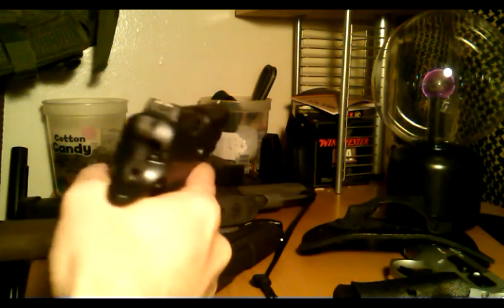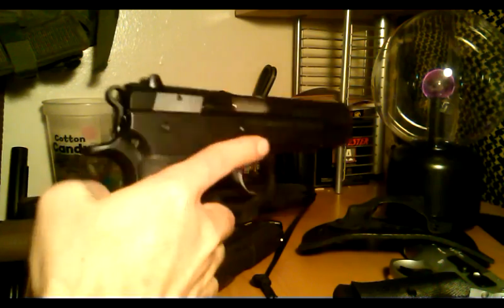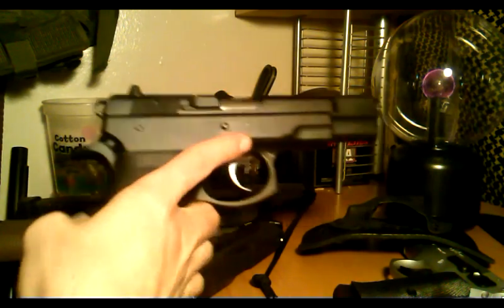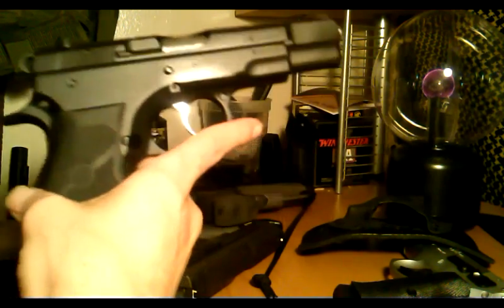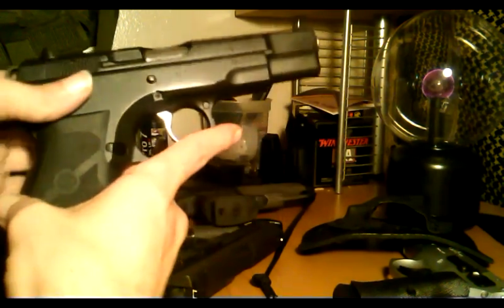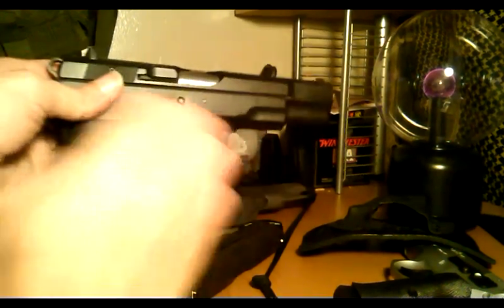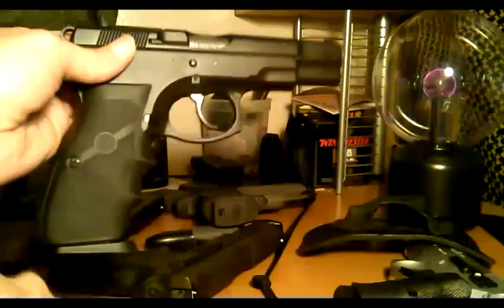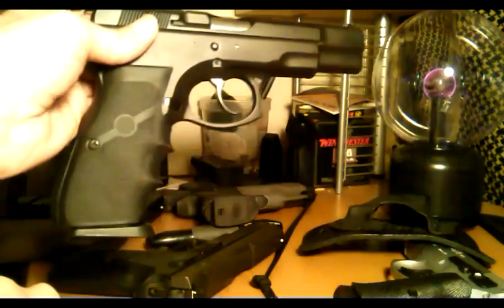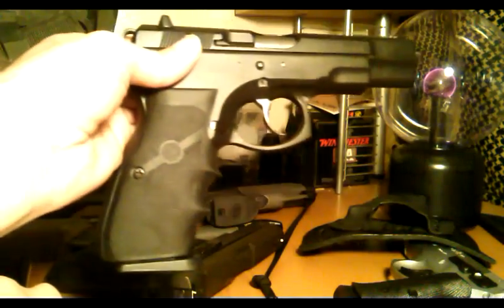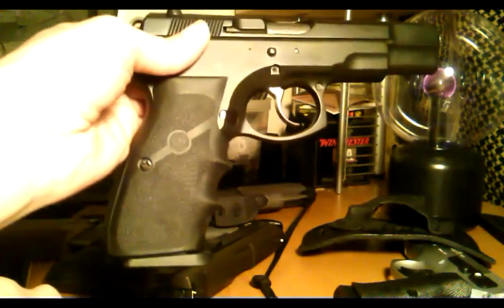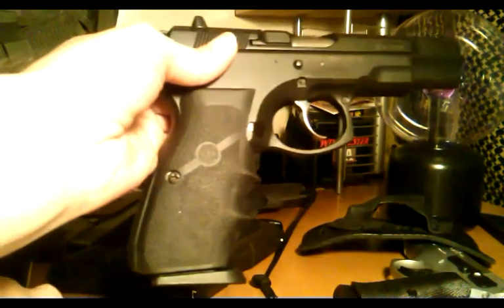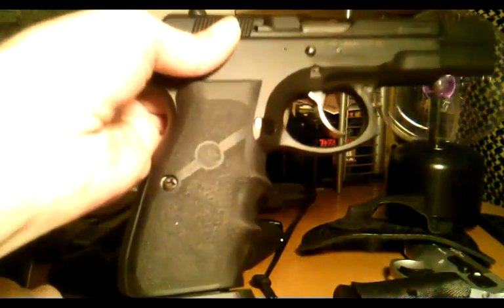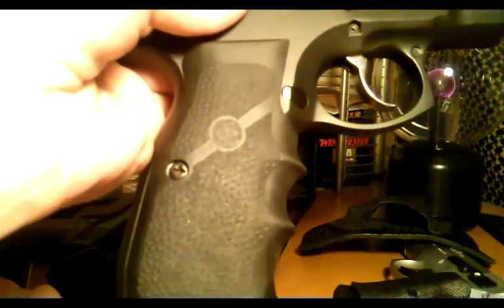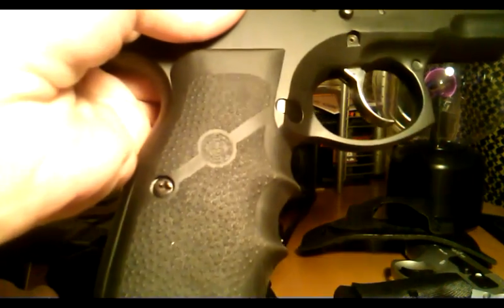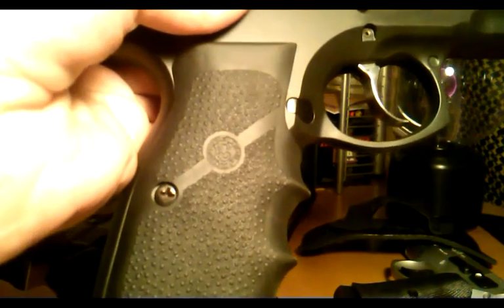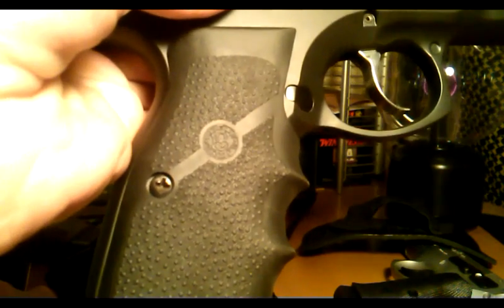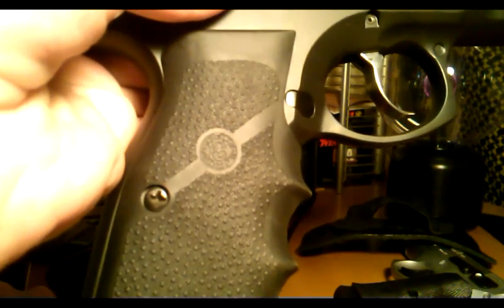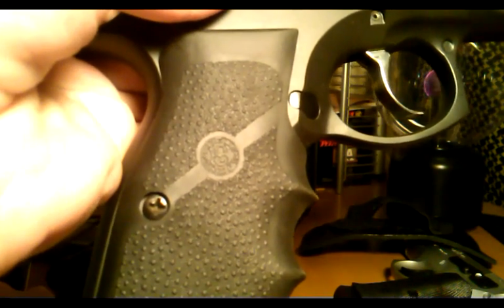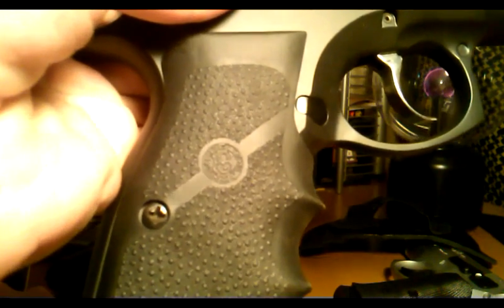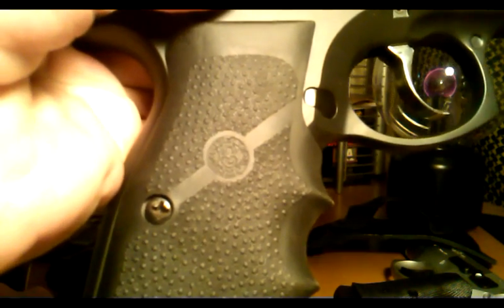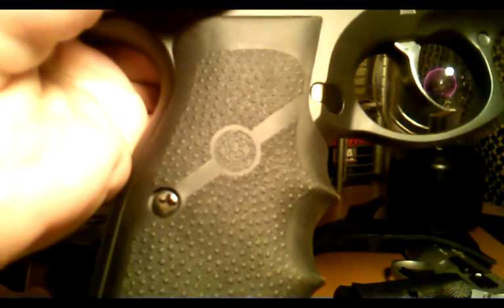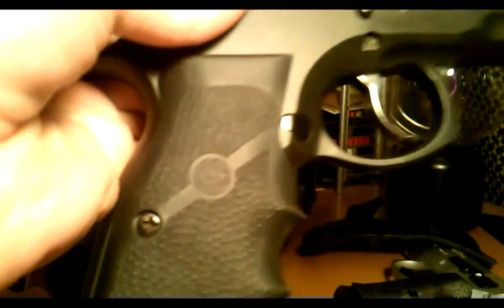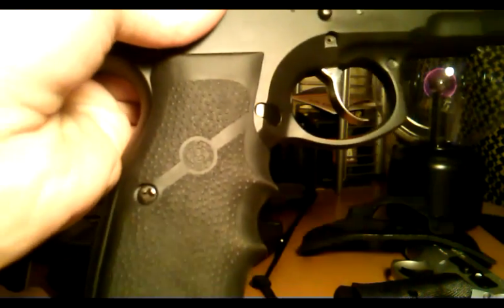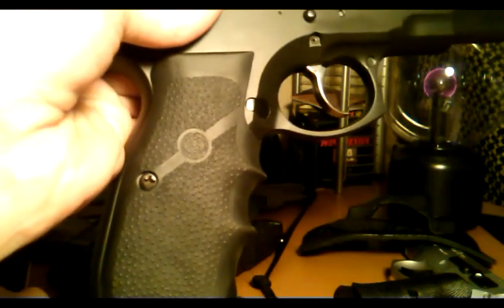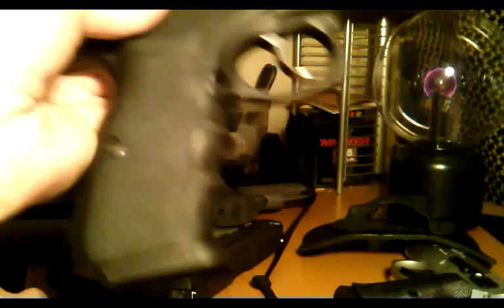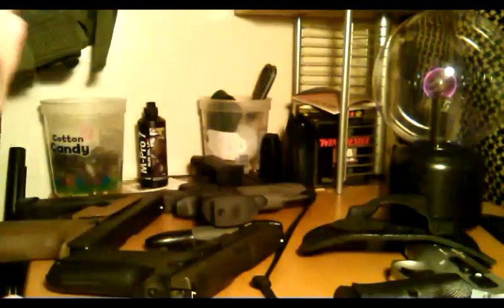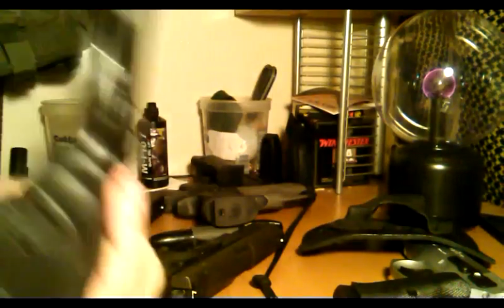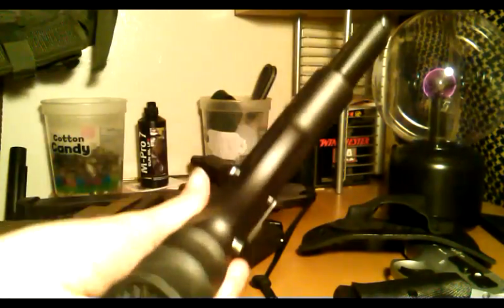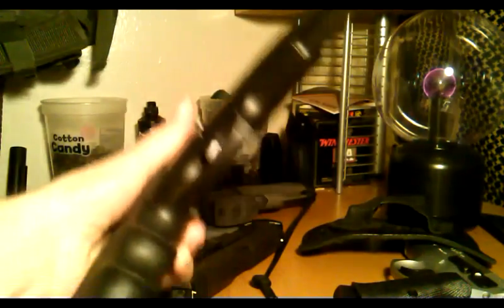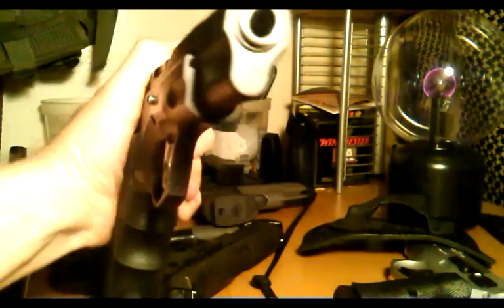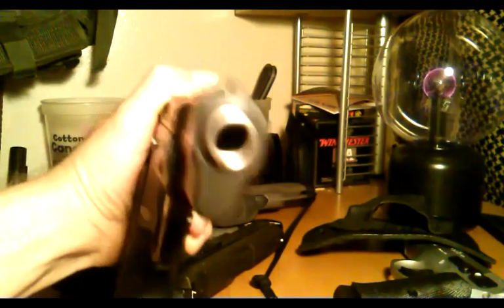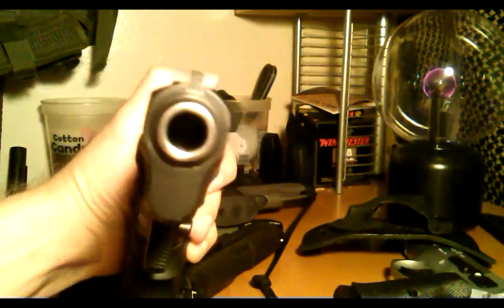Anyway guys, thanks for watching about these Hogue grips — there's probably a million videos, but here's one million and one. Thanks for watching.